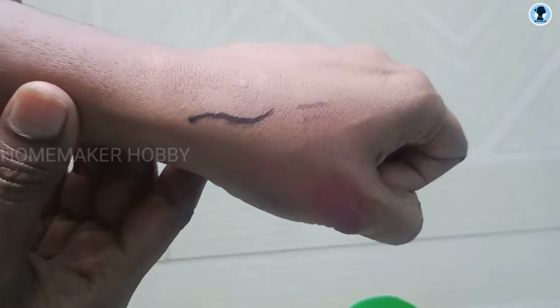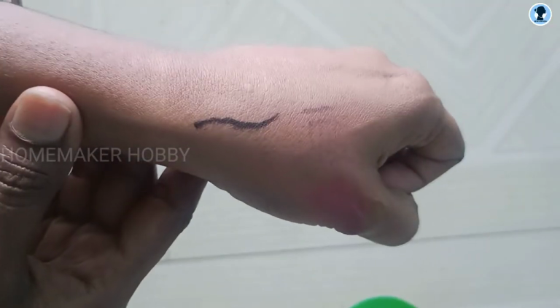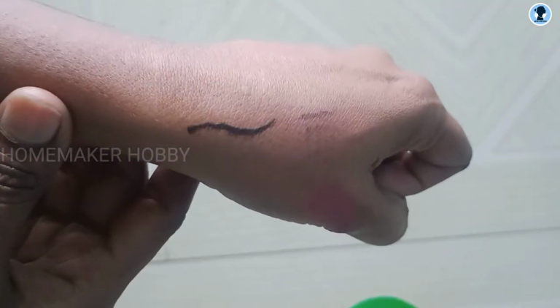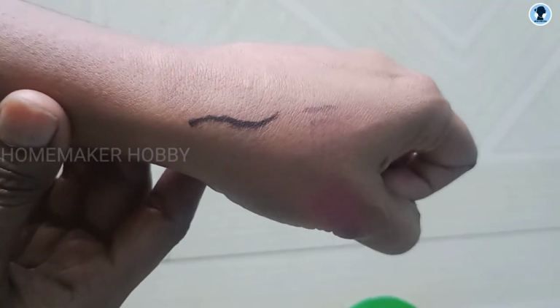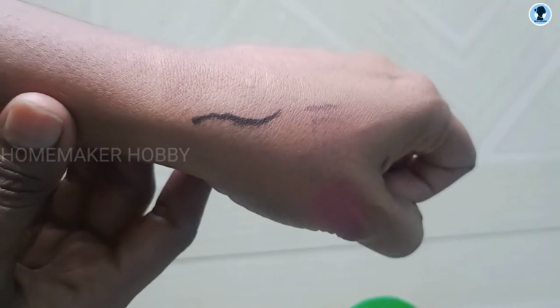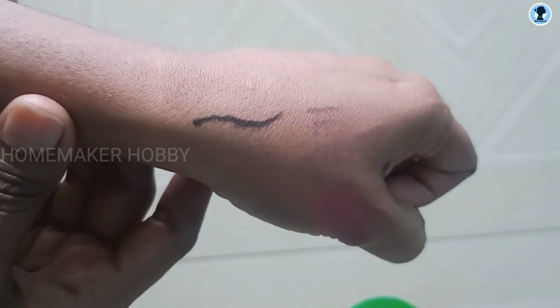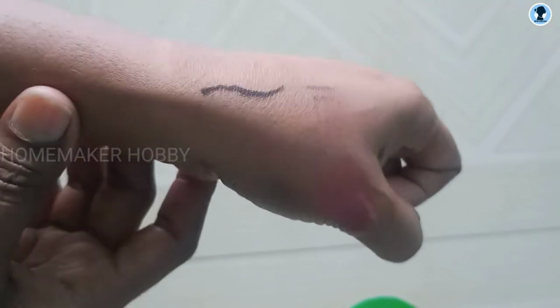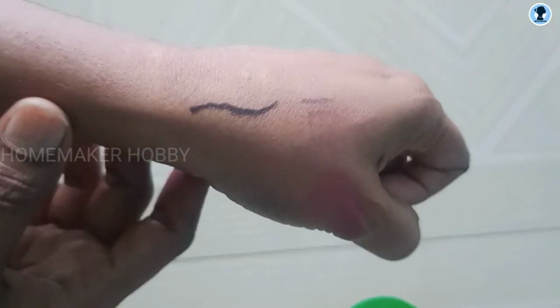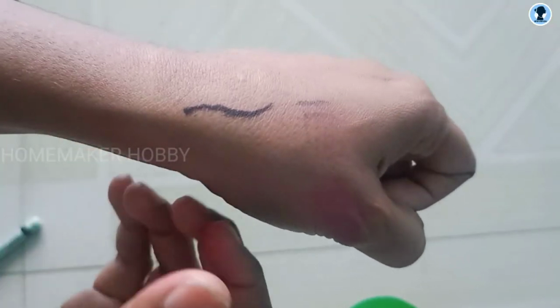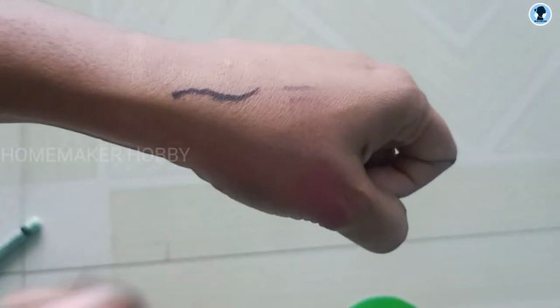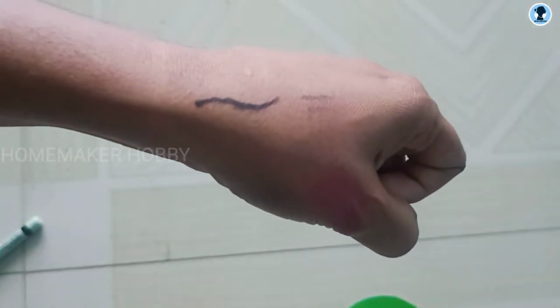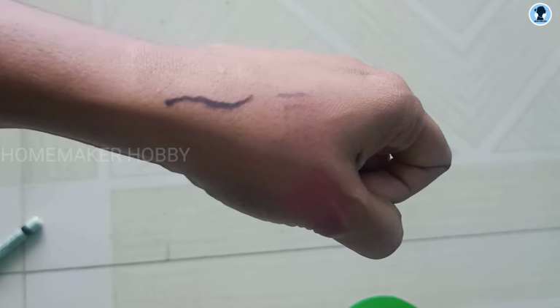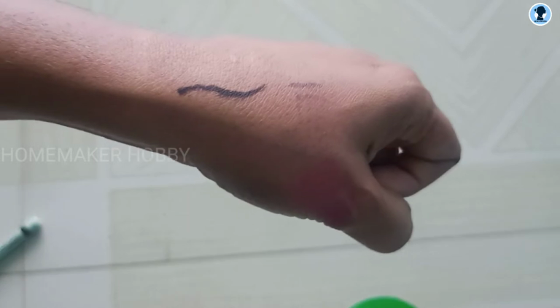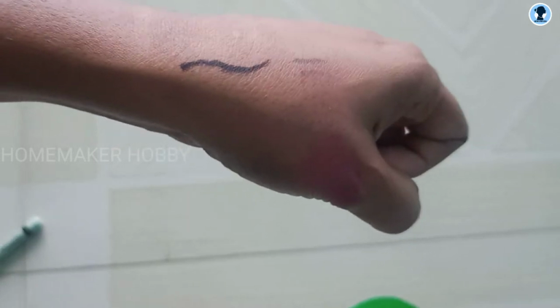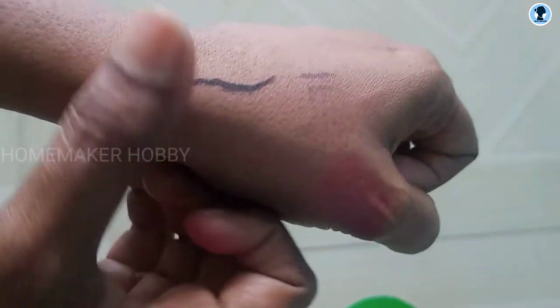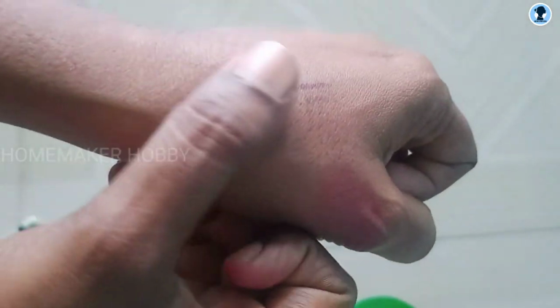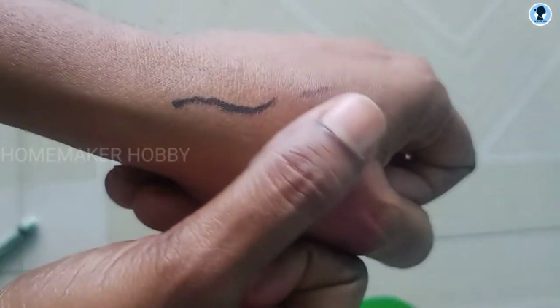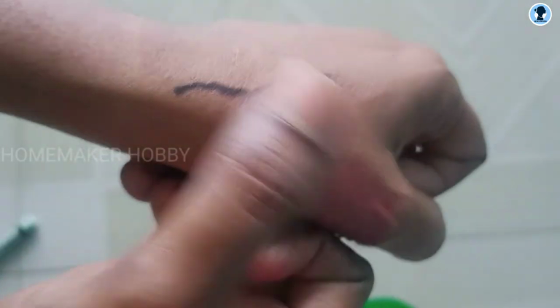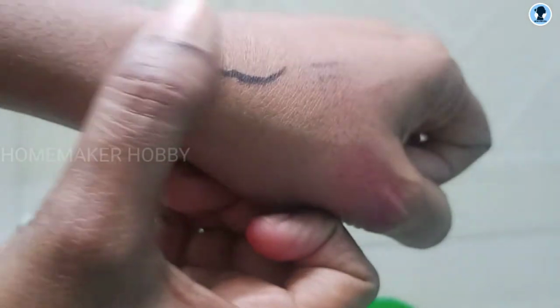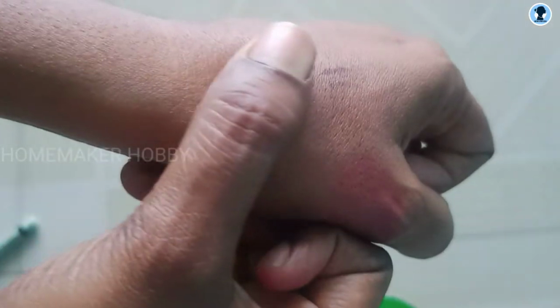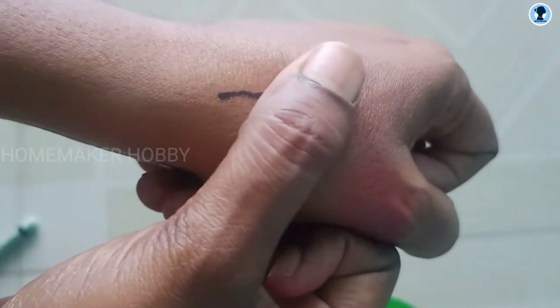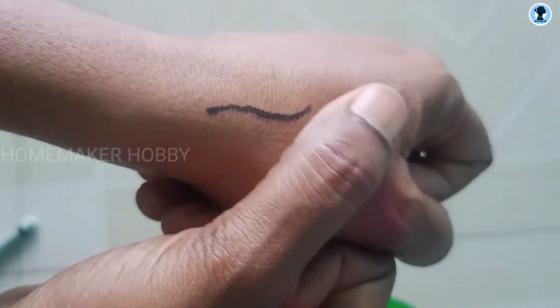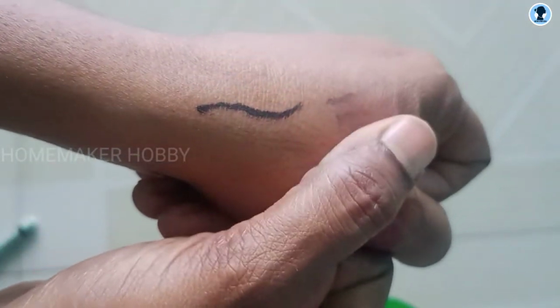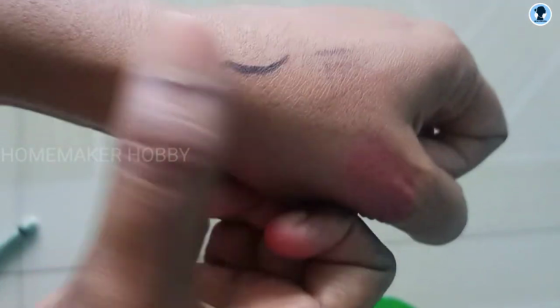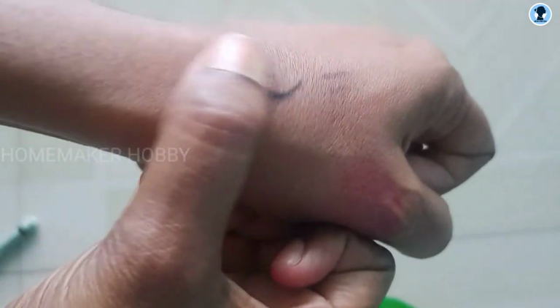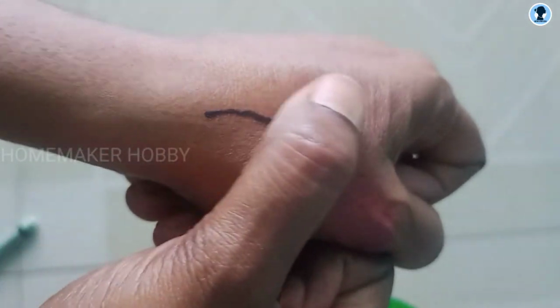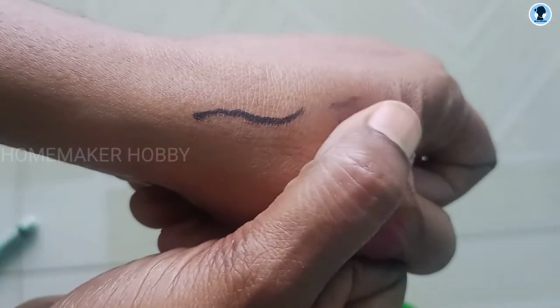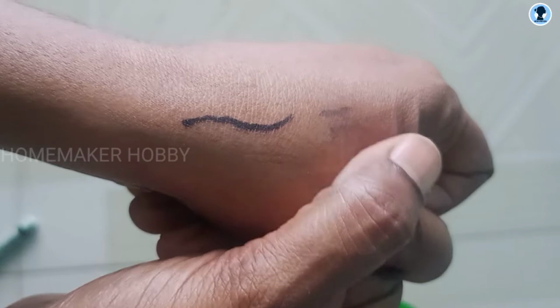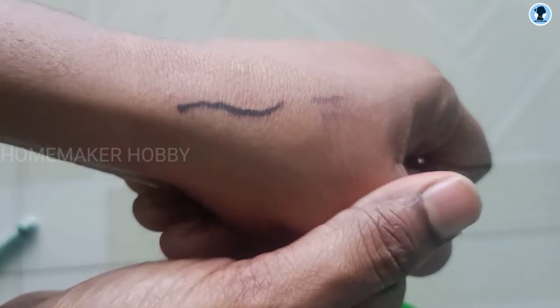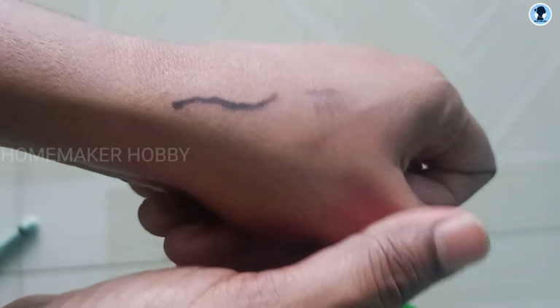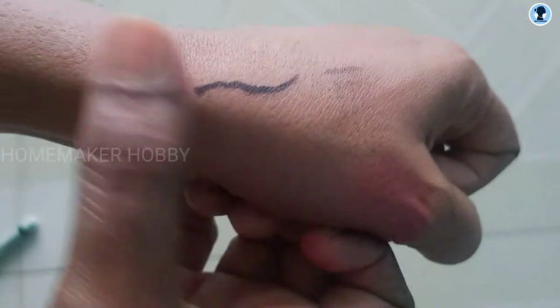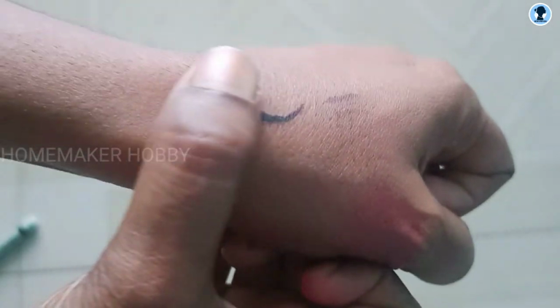Now for the first test. After applying it, the color is very smooth and goes on nicely. You can apply it dry and the texture feels very smooth.